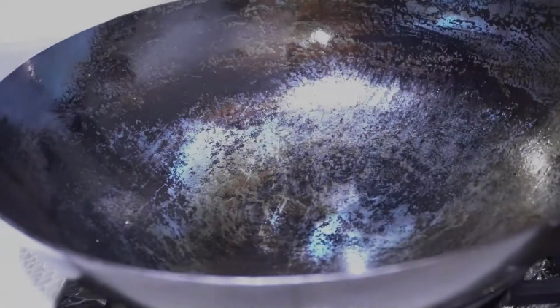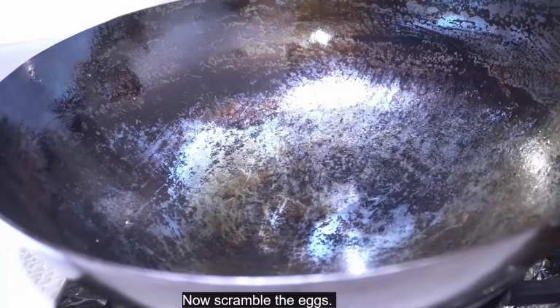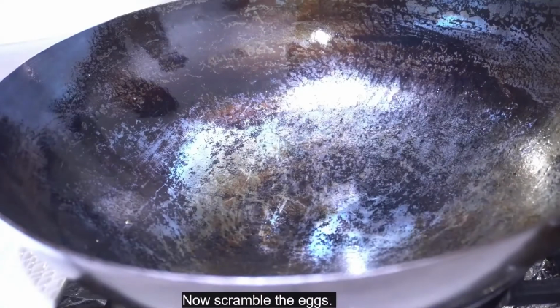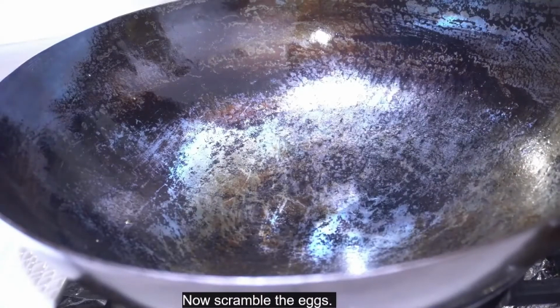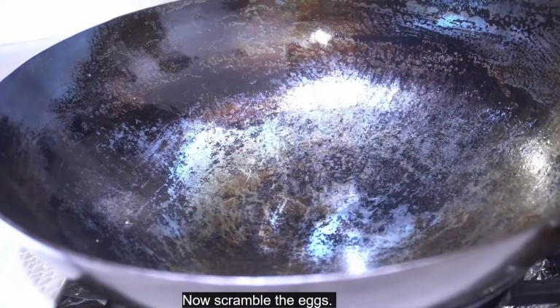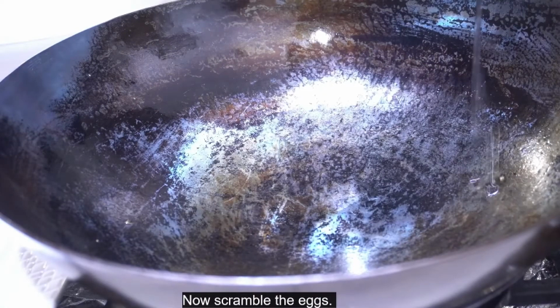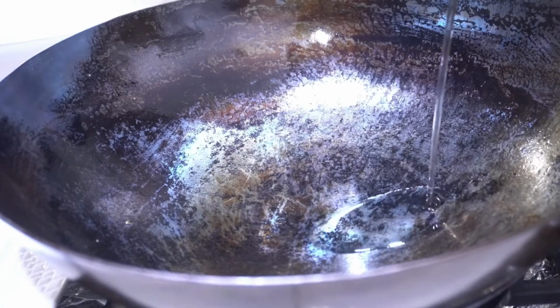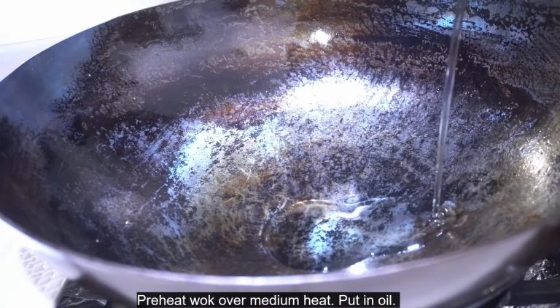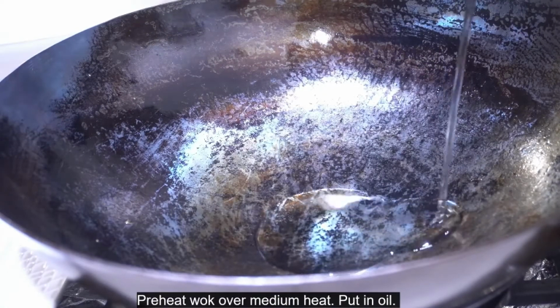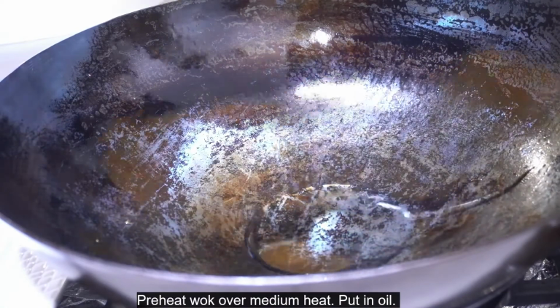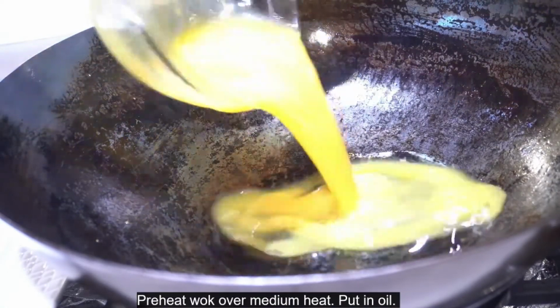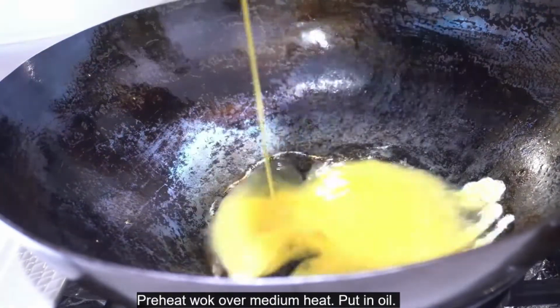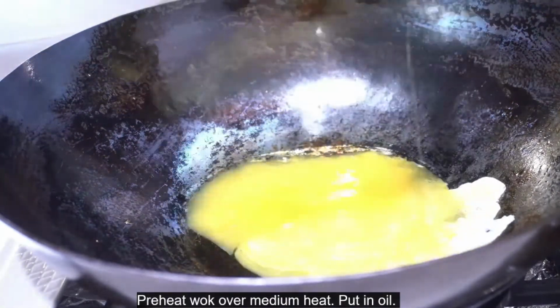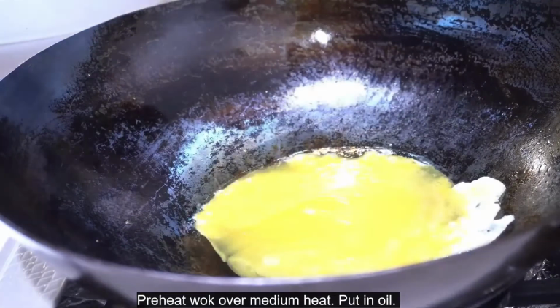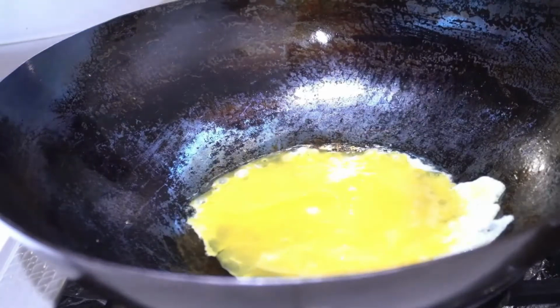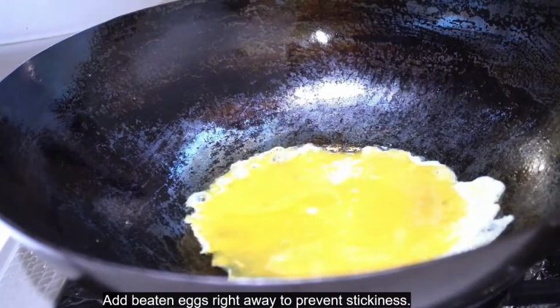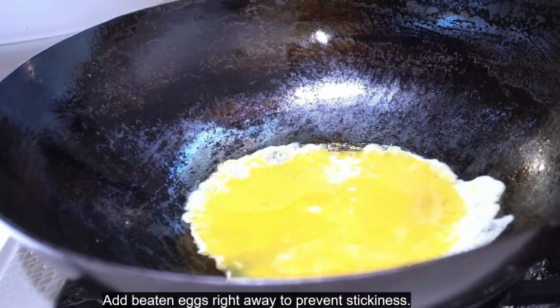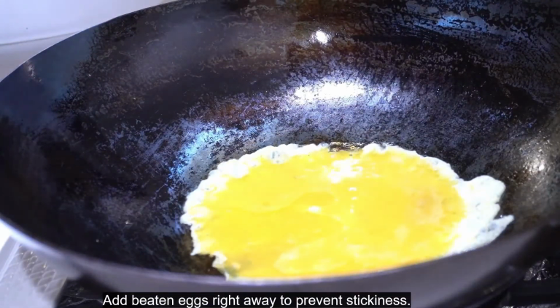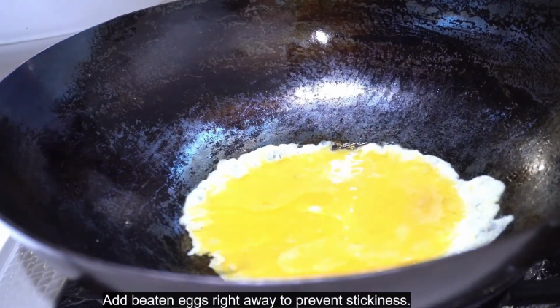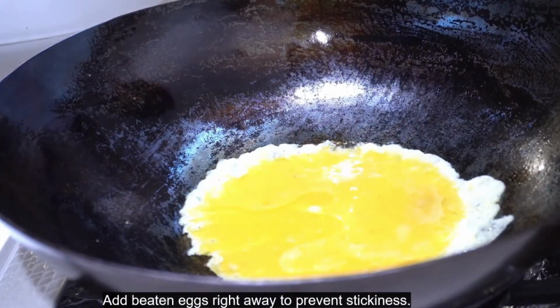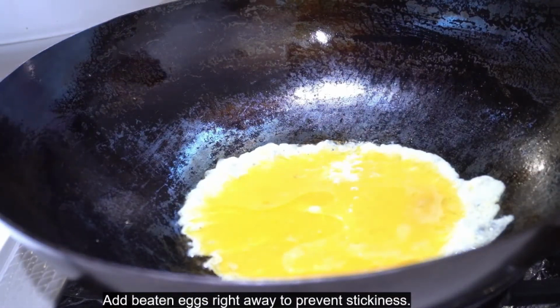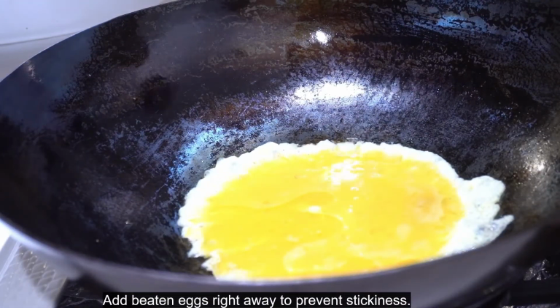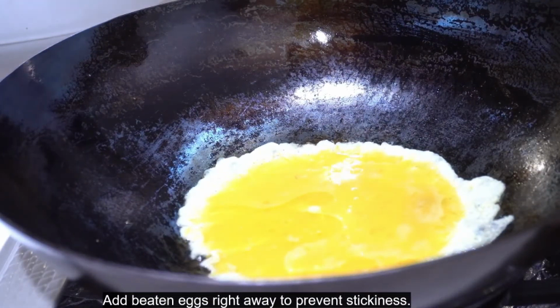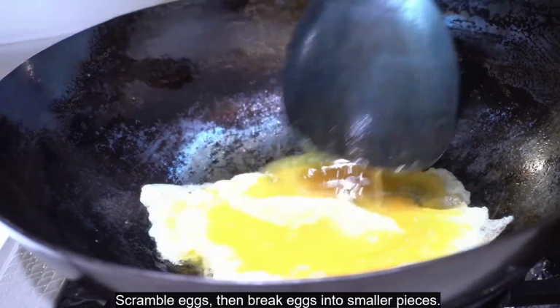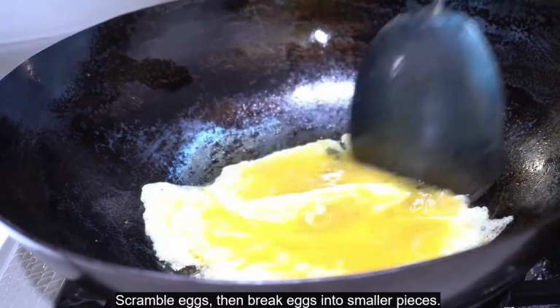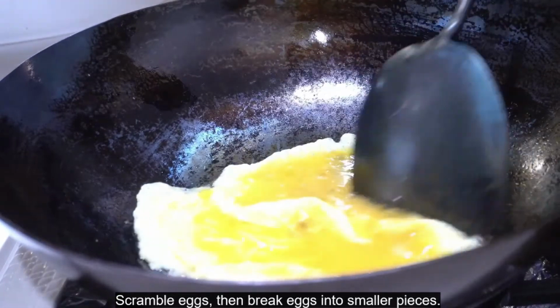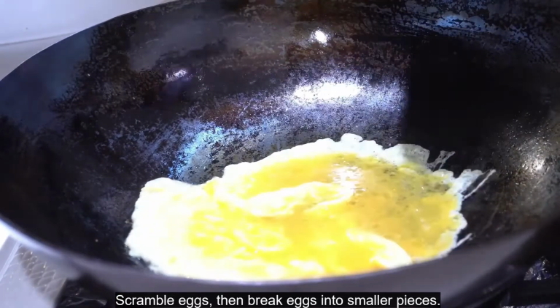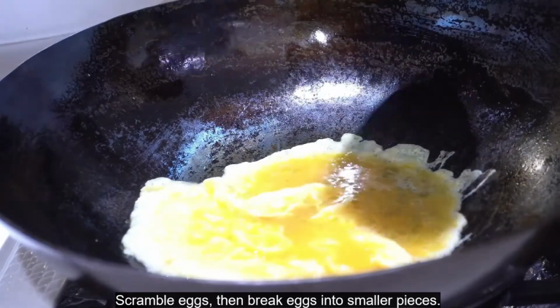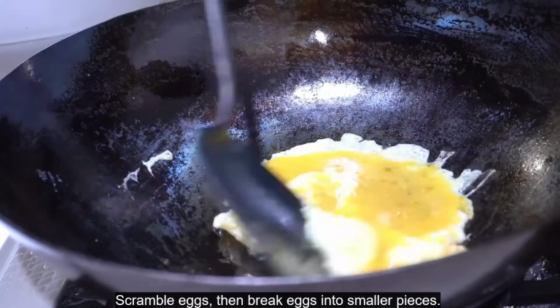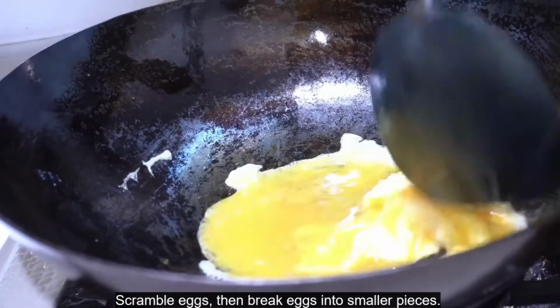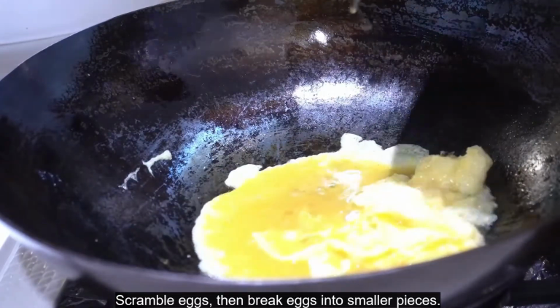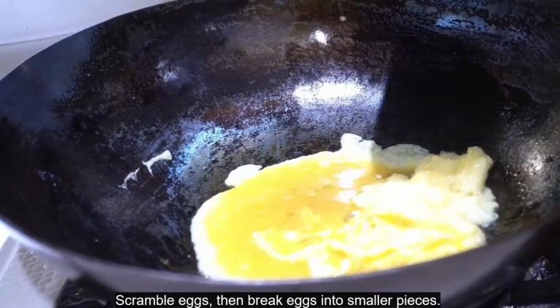Now scramble the eggs. Preheat wok over medium heat and put in oil. Add beaten eggs right away to prevent stickiness. Scramble the eggs, then break them into smaller pieces.